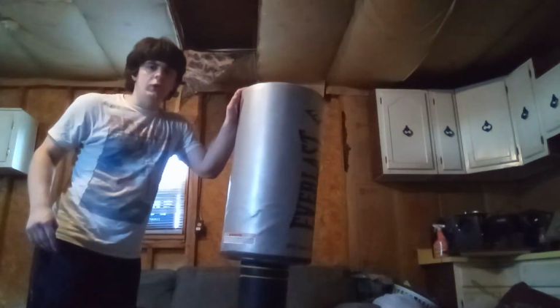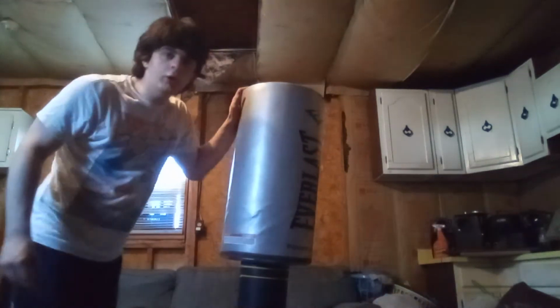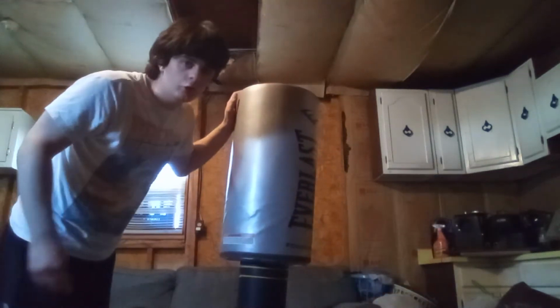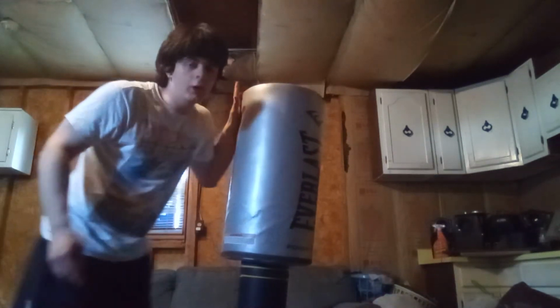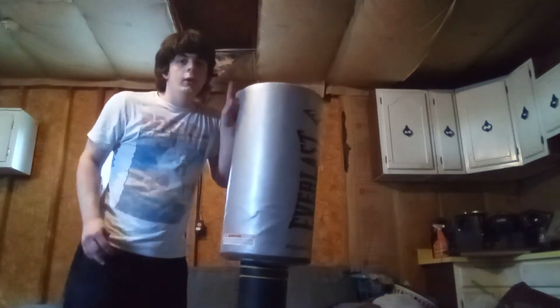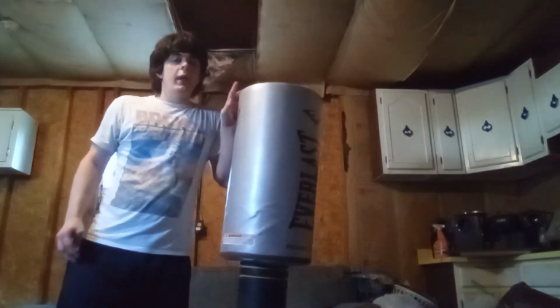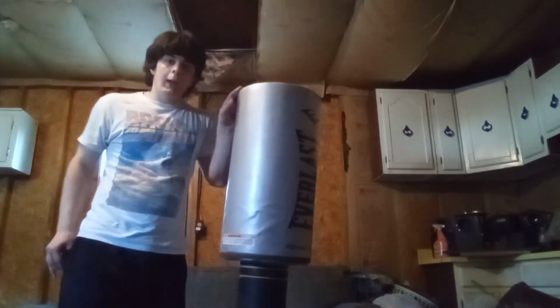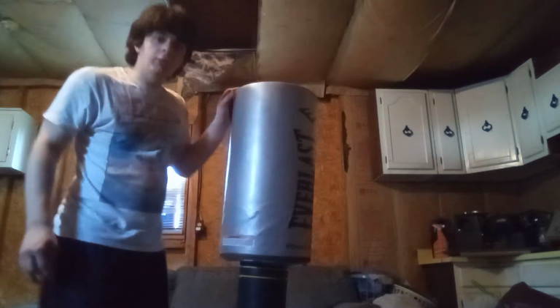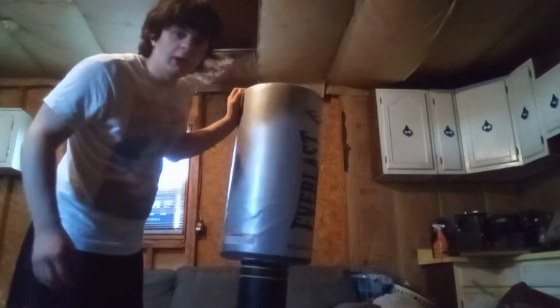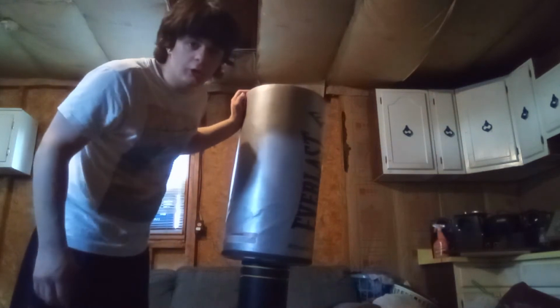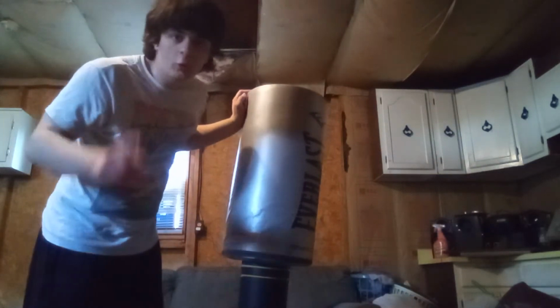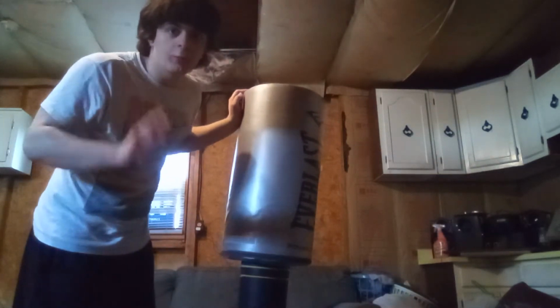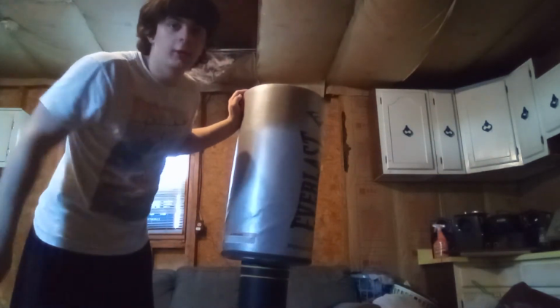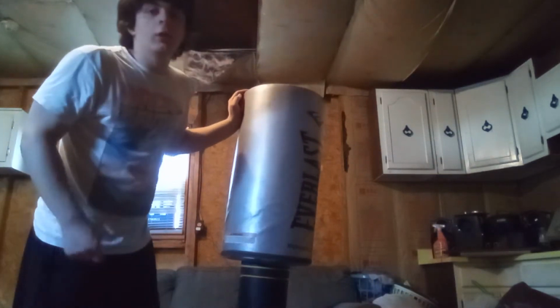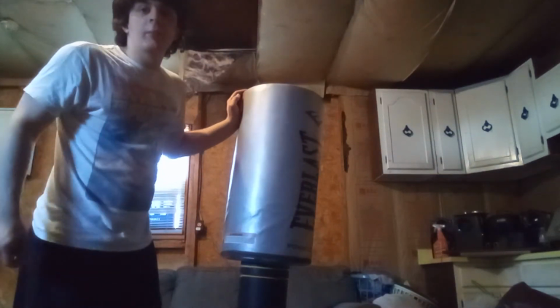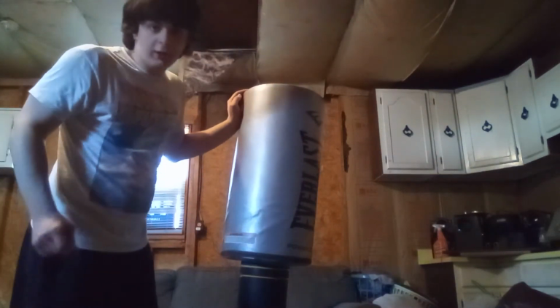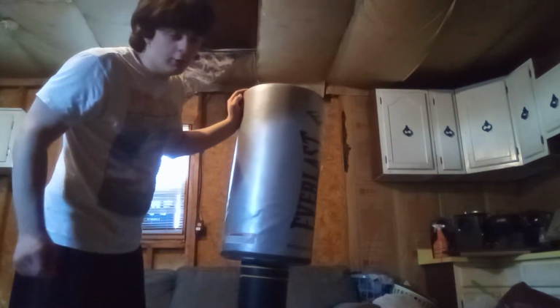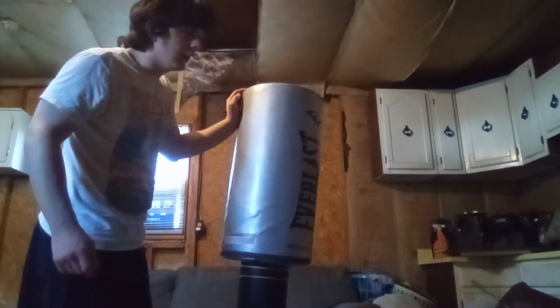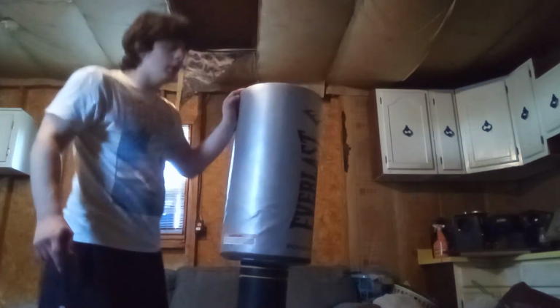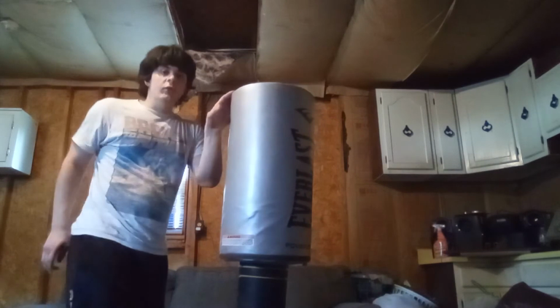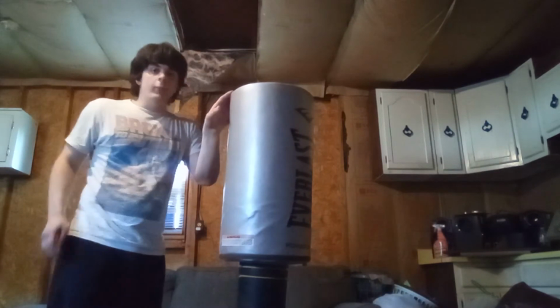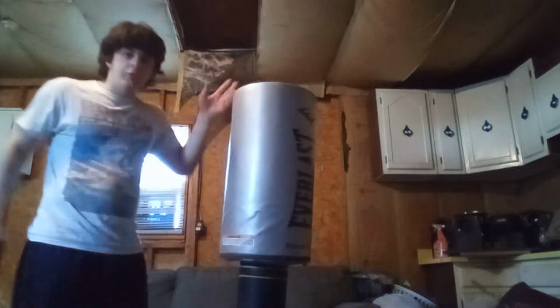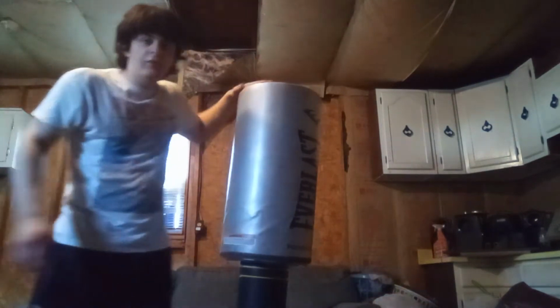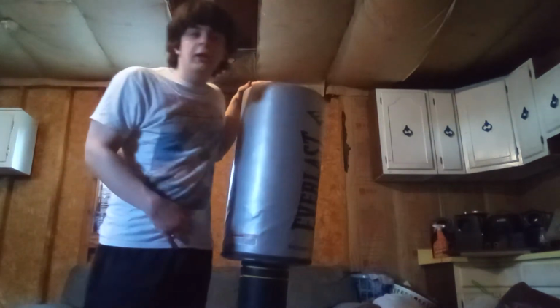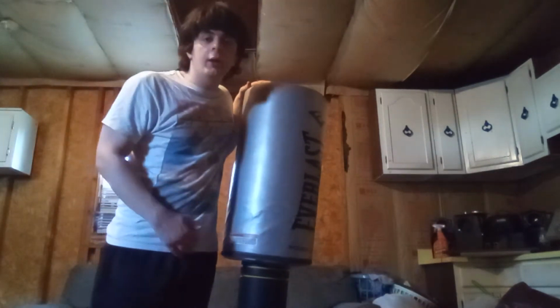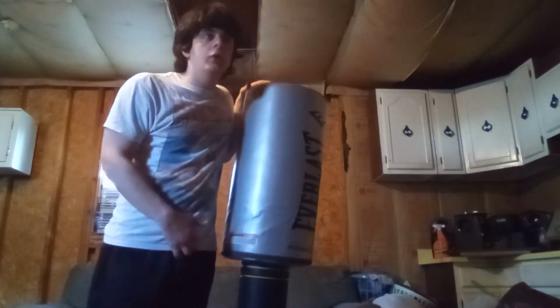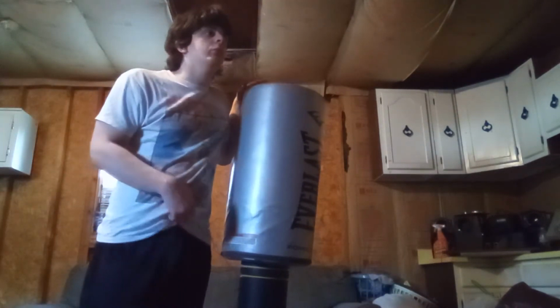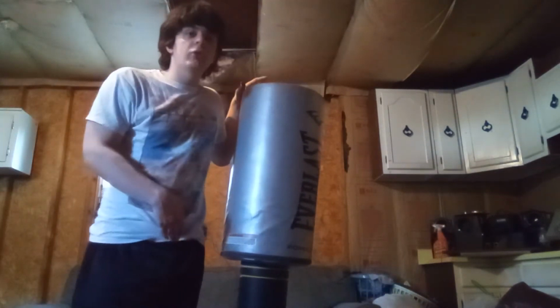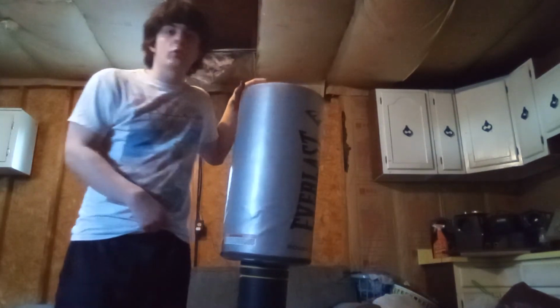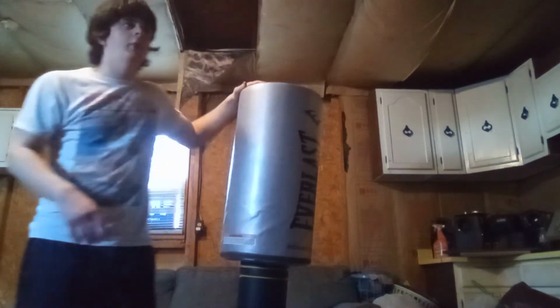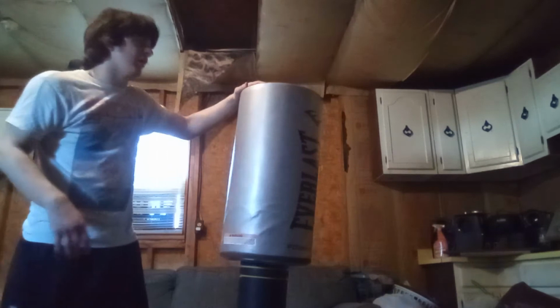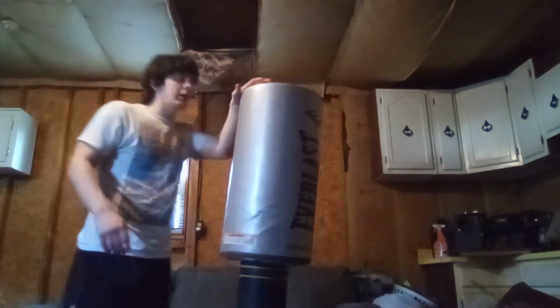Greetings and welcome to a short video. Today I'm going to show you guys how to do a question mark kick. This is one of my favorite kicks and it's very popular because of UFC fighters like Israel Adesanya, who managed to do this quite more often than expected.